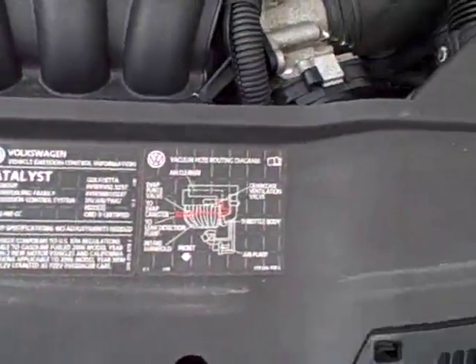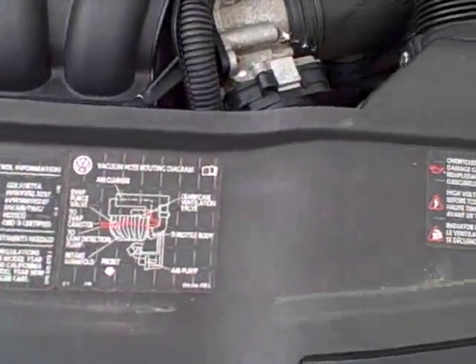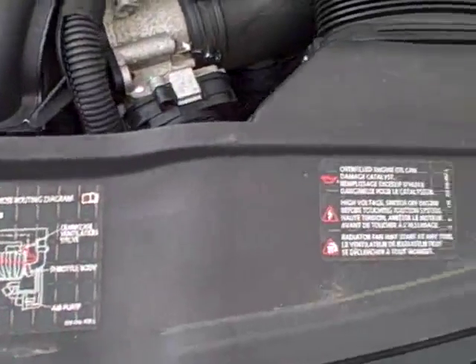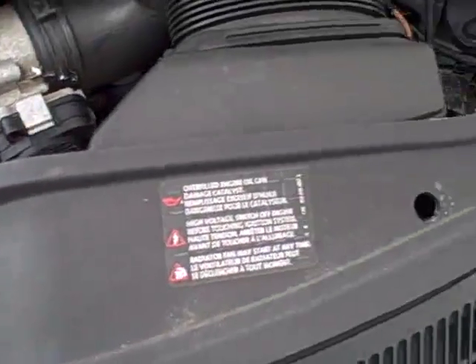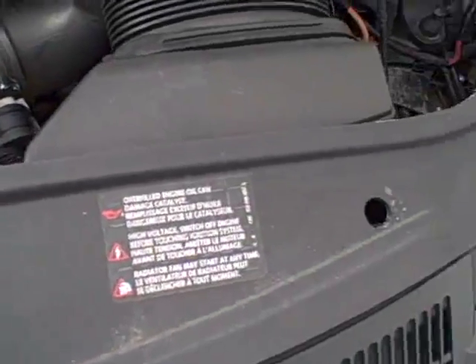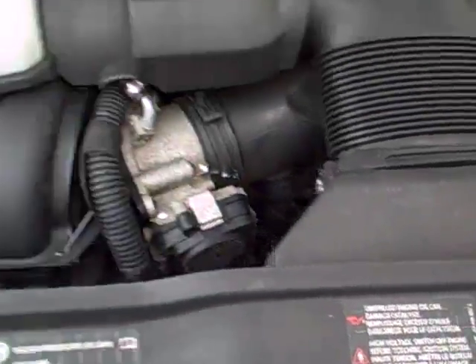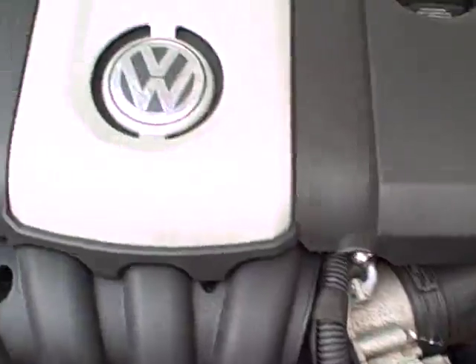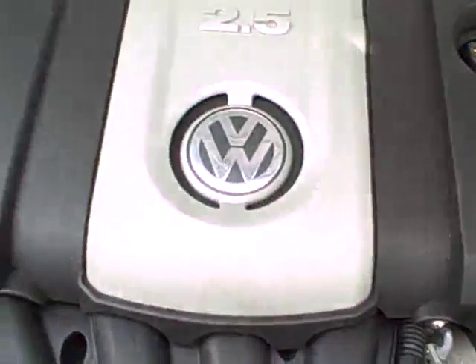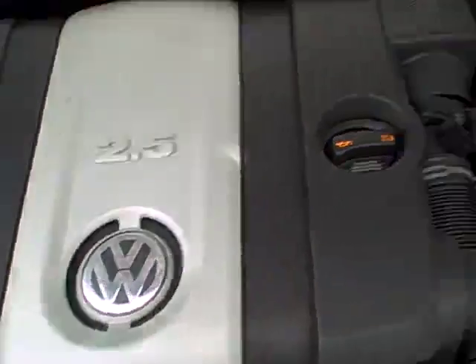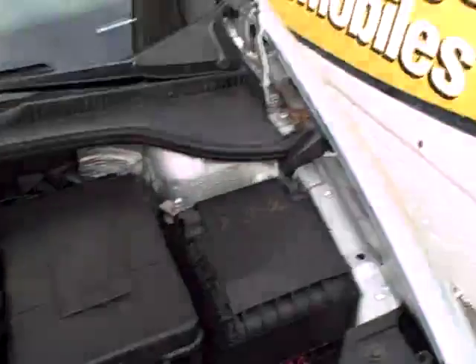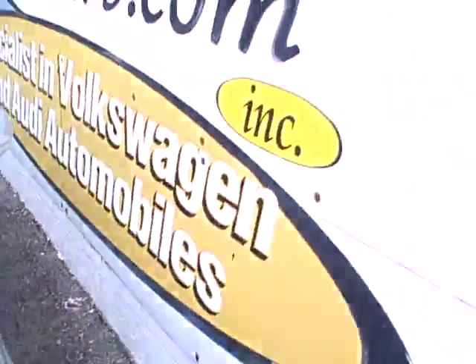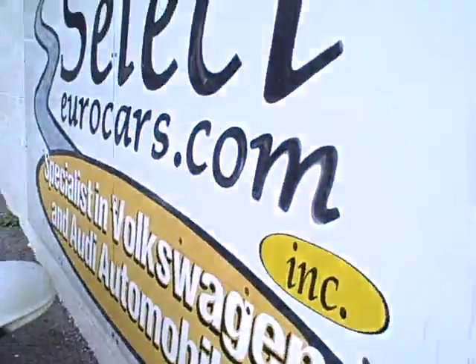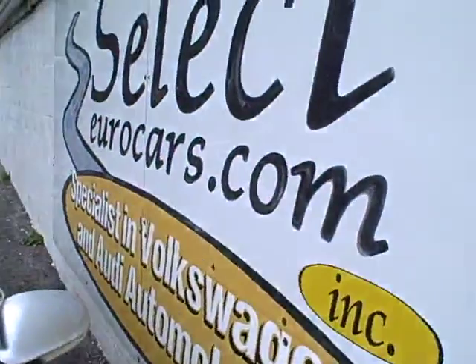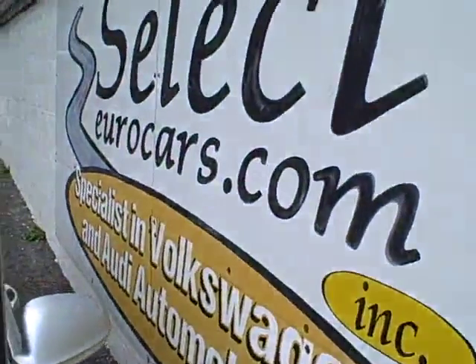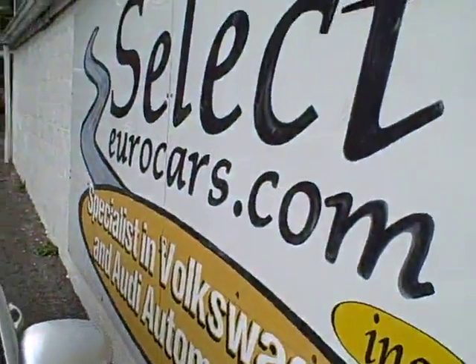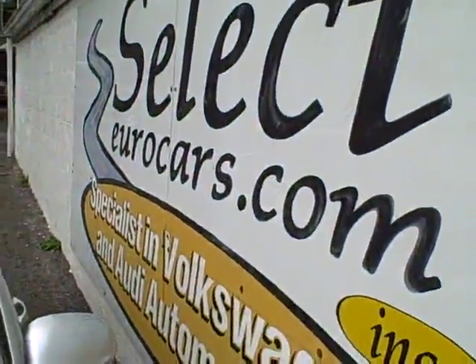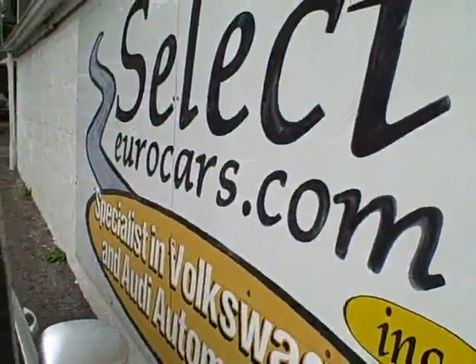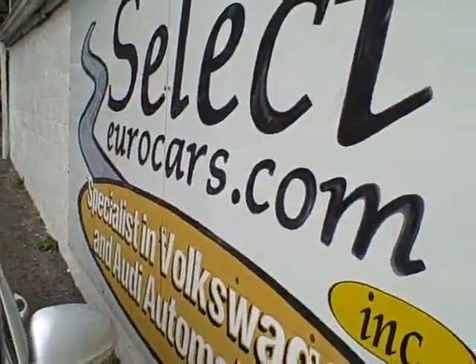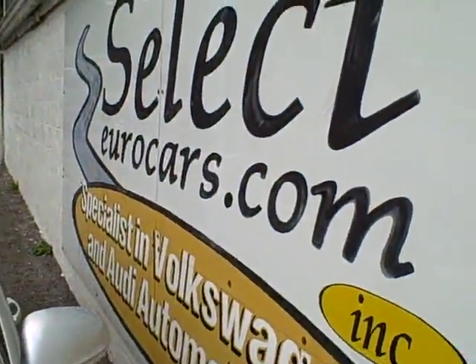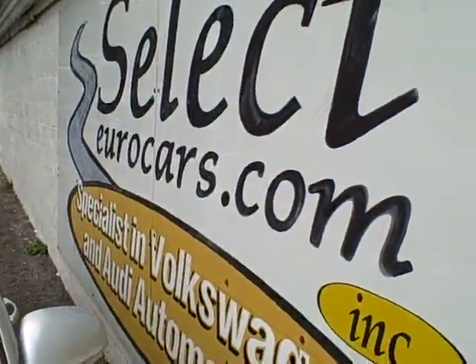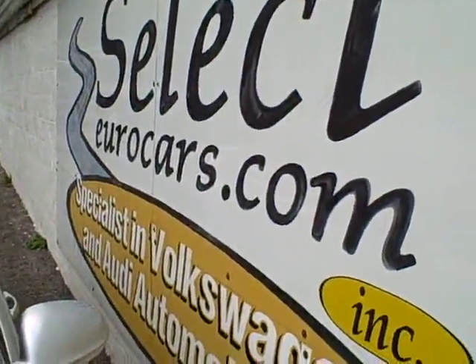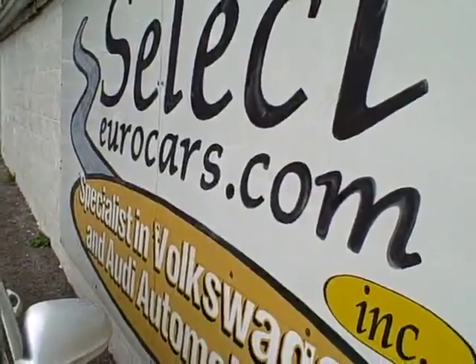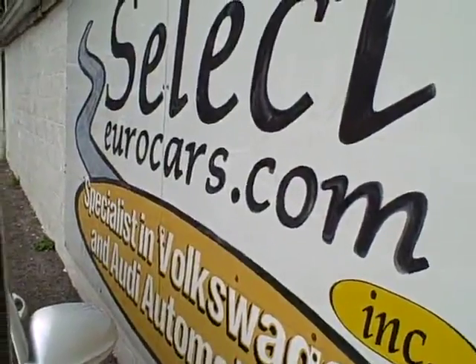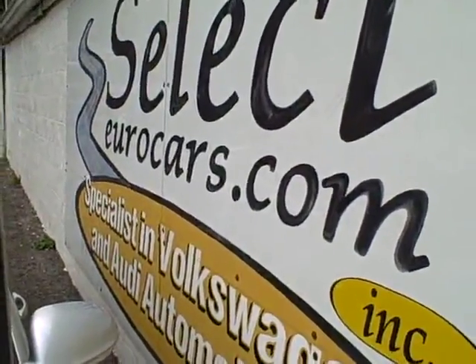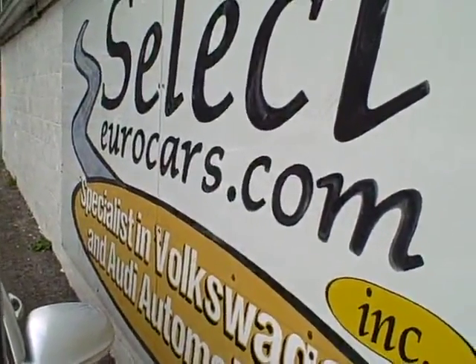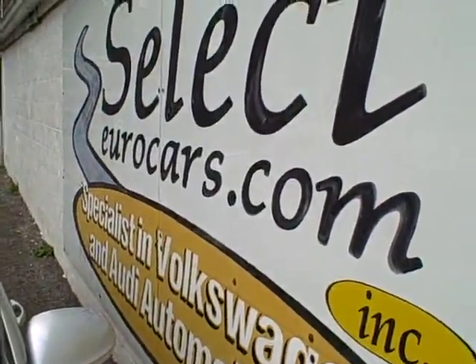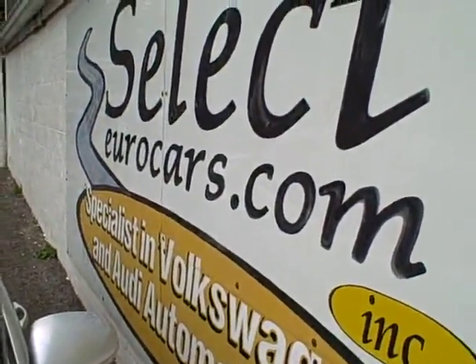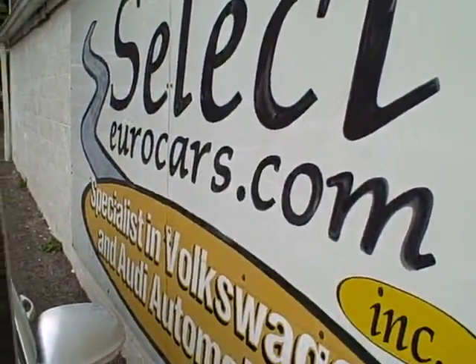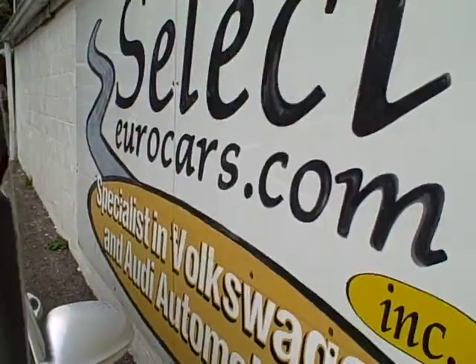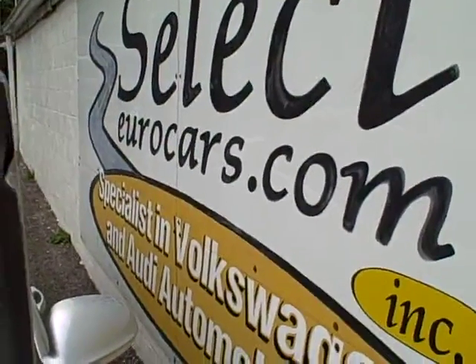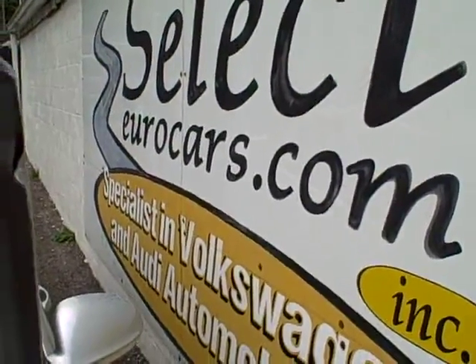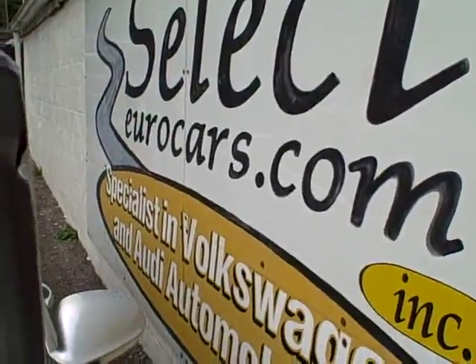We see all the EPA emission labels, no sign of any significant prior damage. This car is sold with our six-month, six-thousand-mile warranty. We have extended service contracts available that can protect you for five years or a hundred thousand miles on top of what's on the car now.